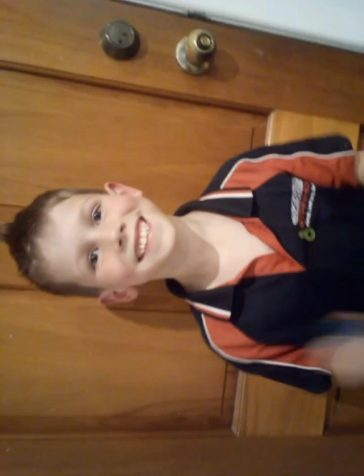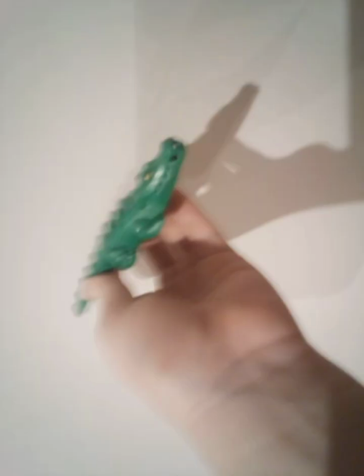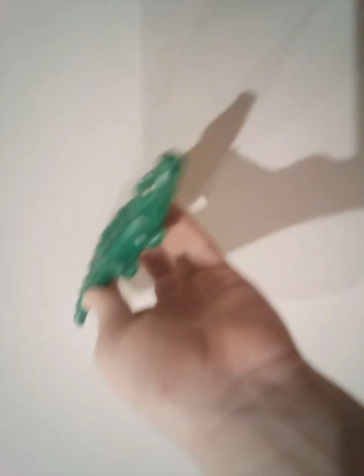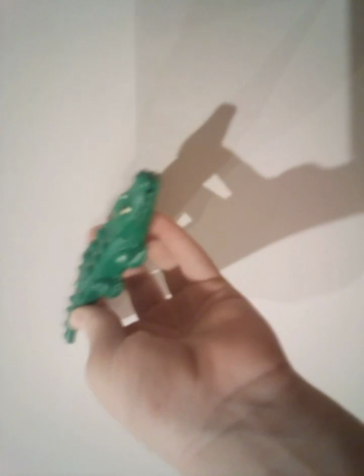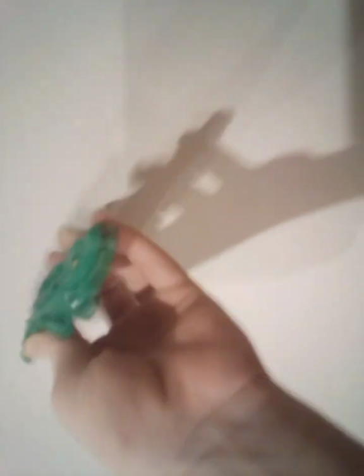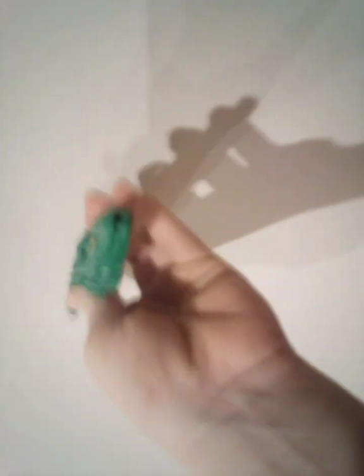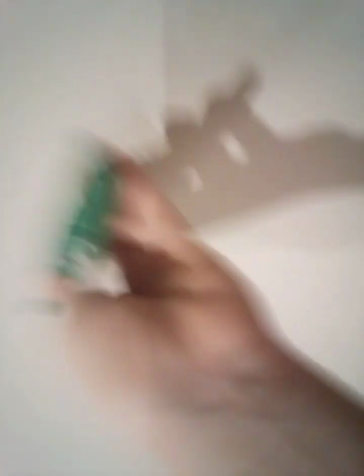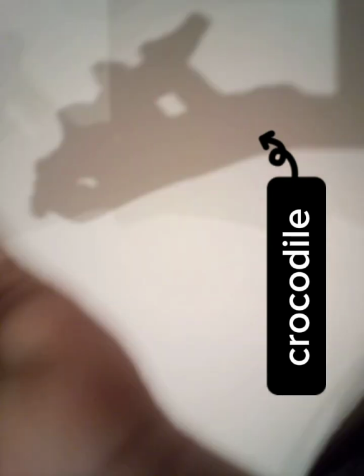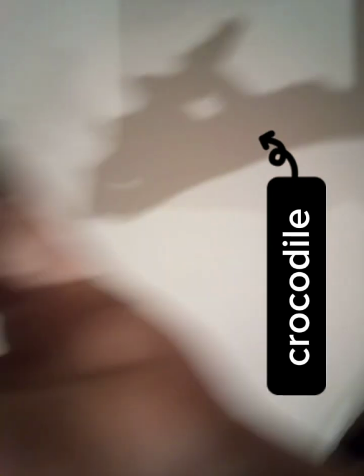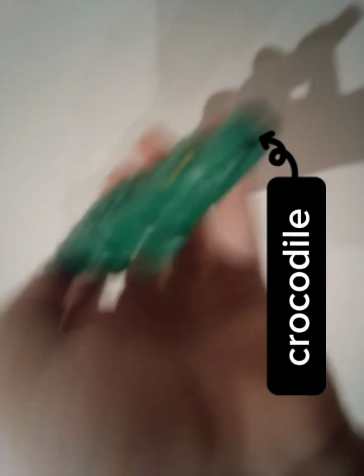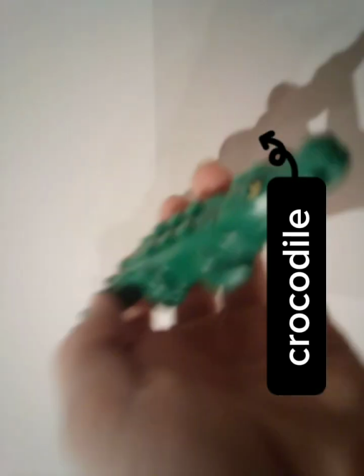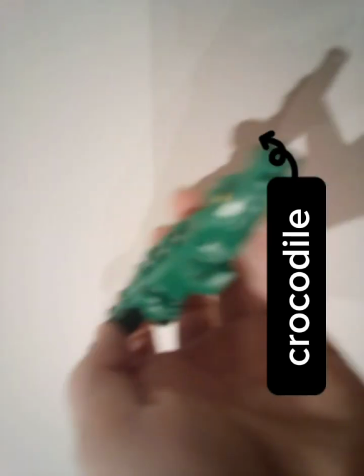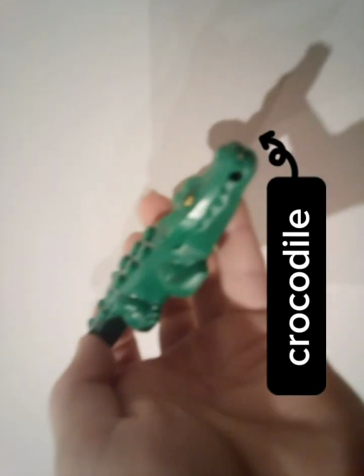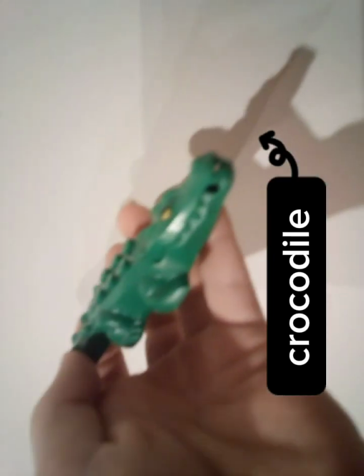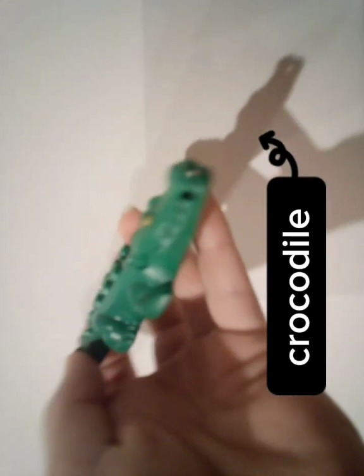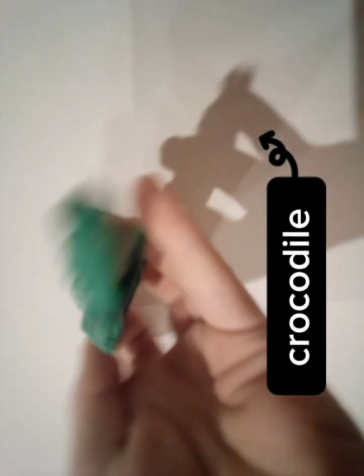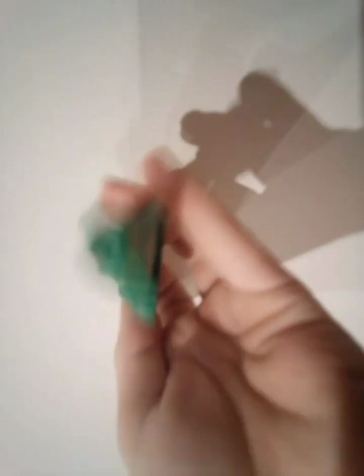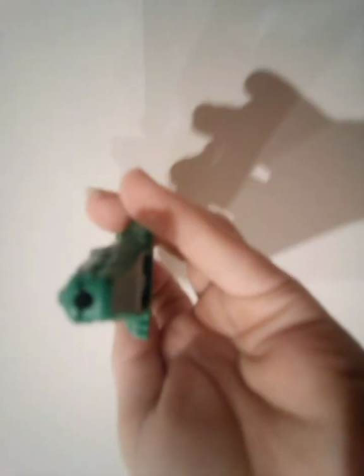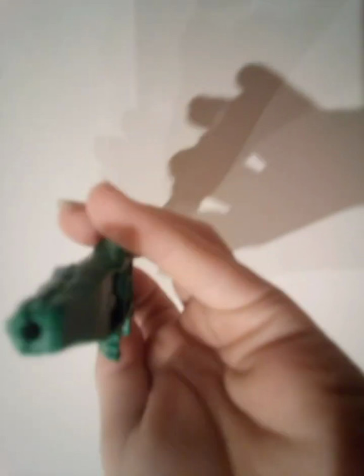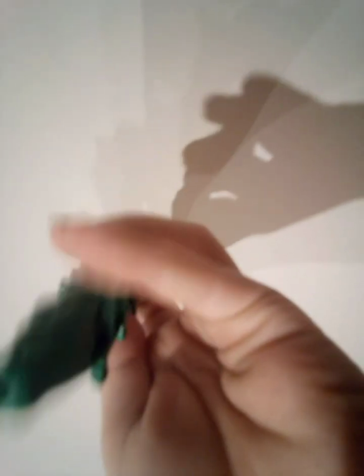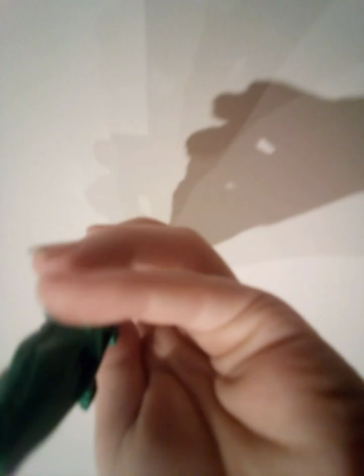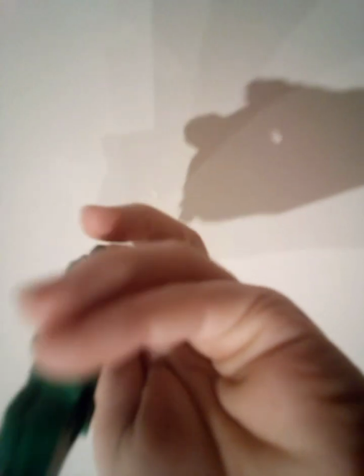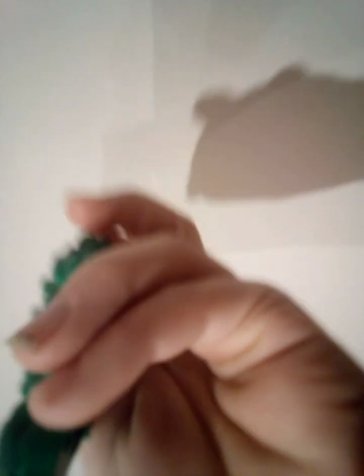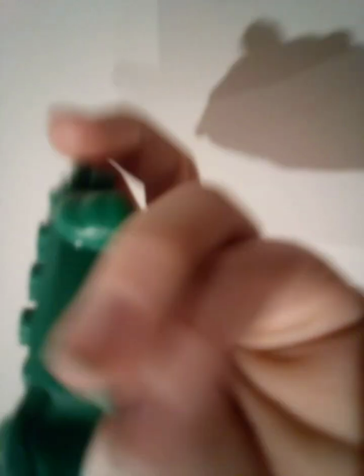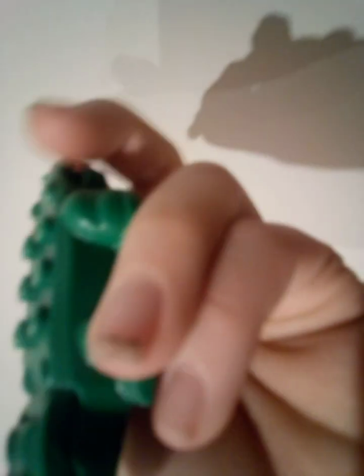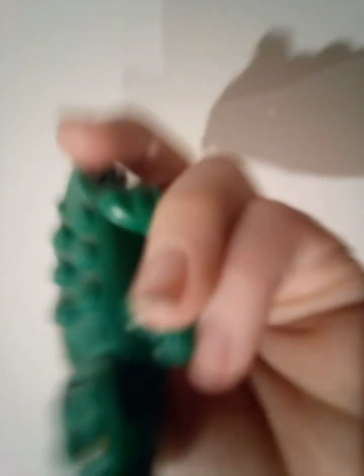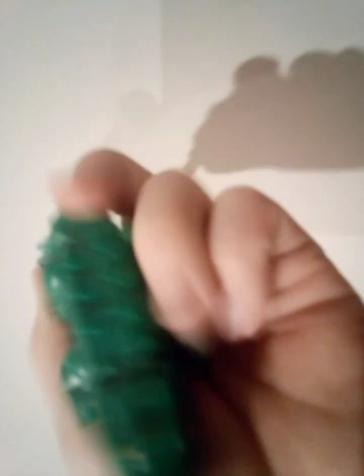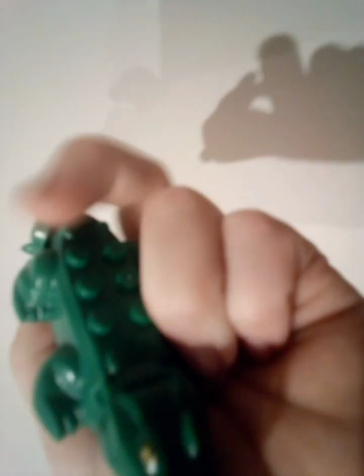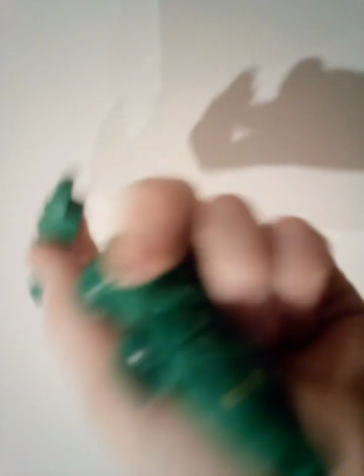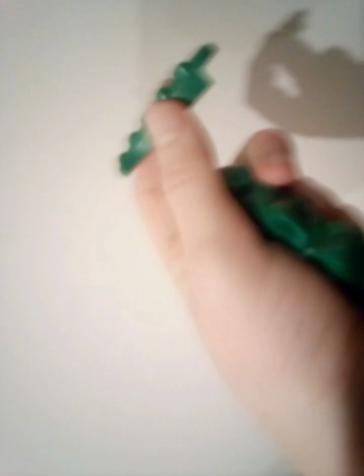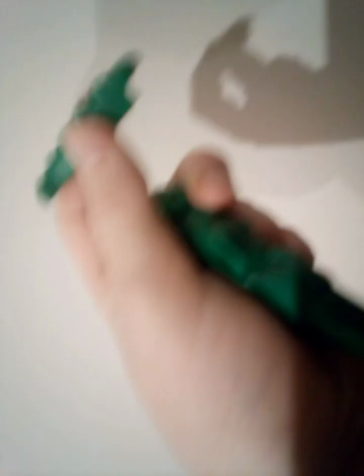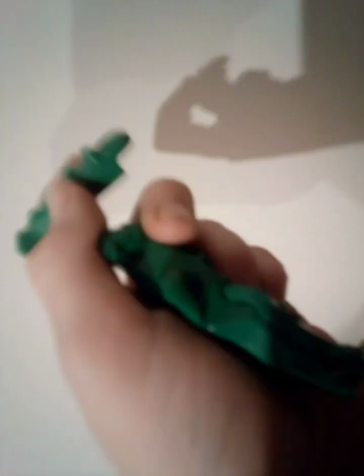This is a Lego crocodile. It has yellow eyes and big teeth, and the tail can also come off.